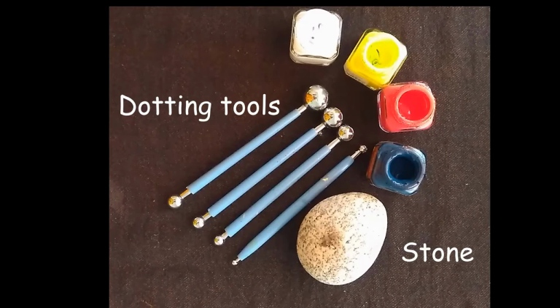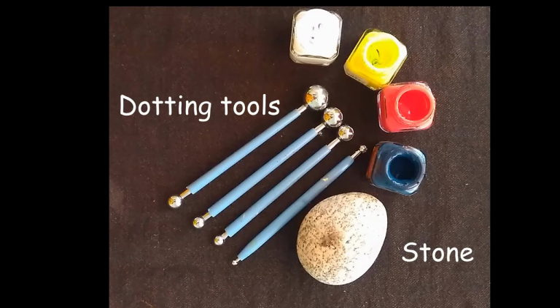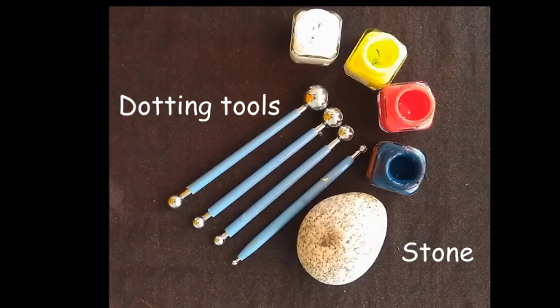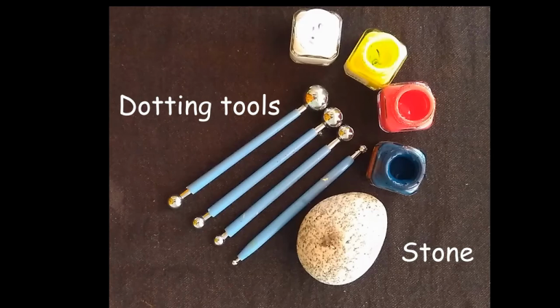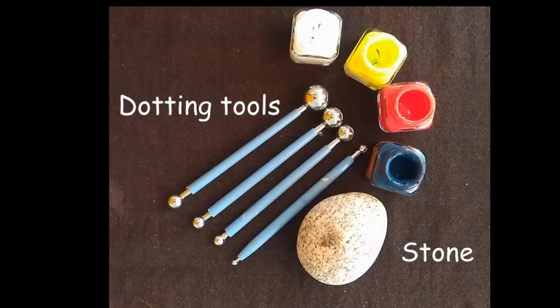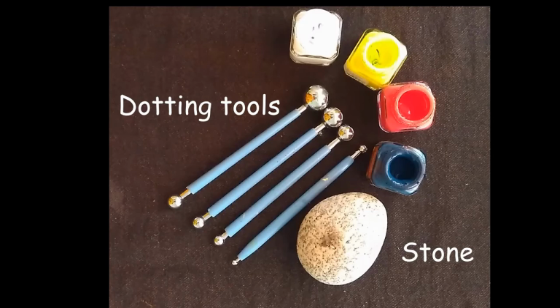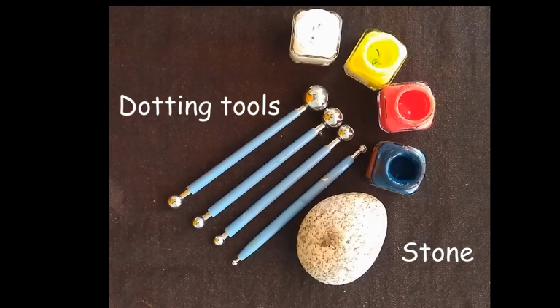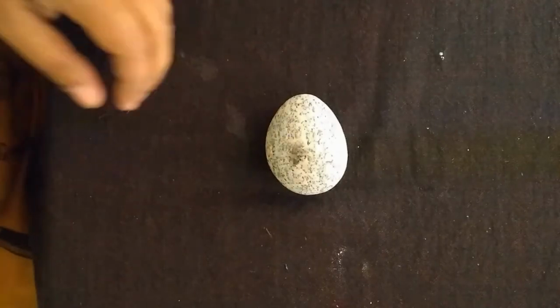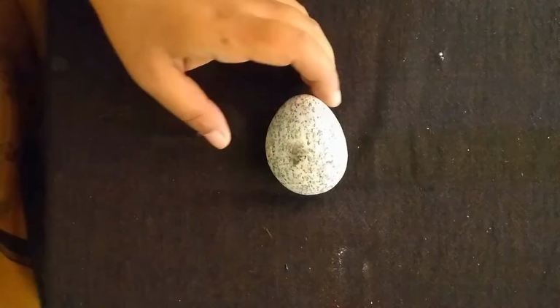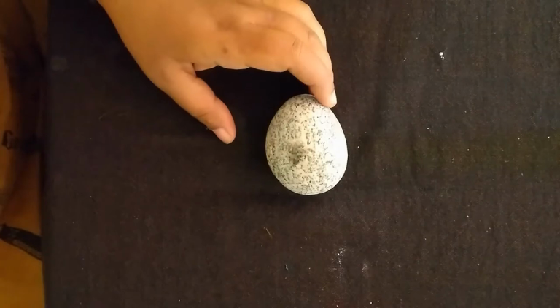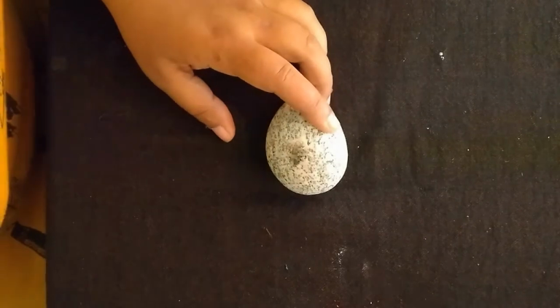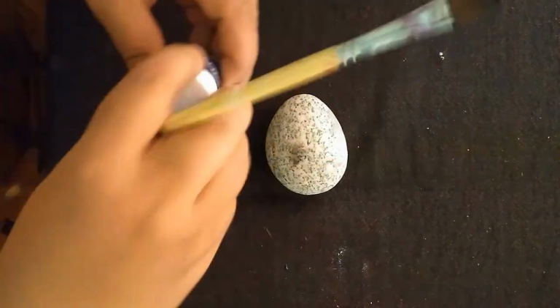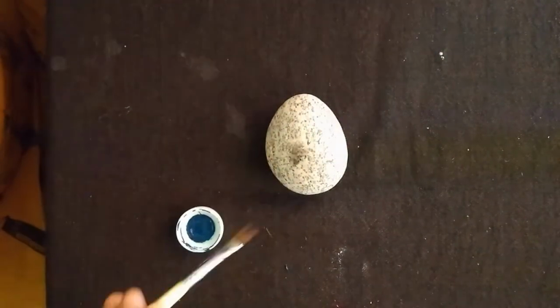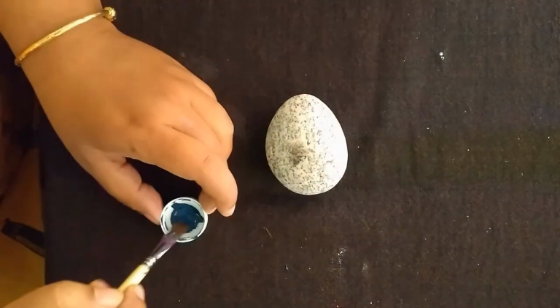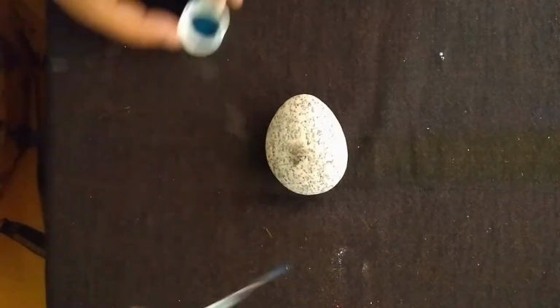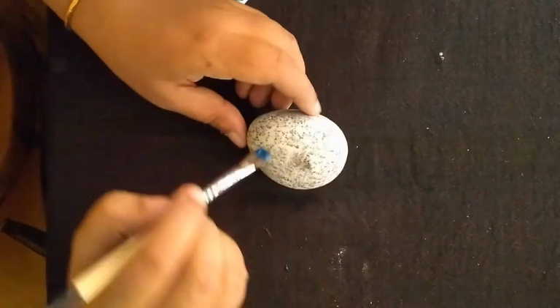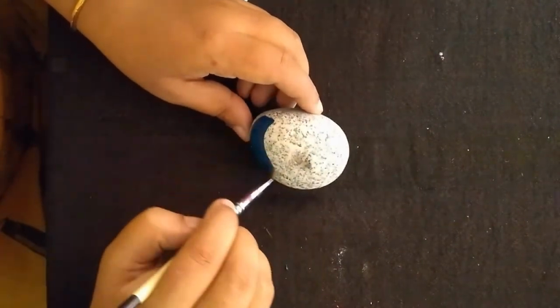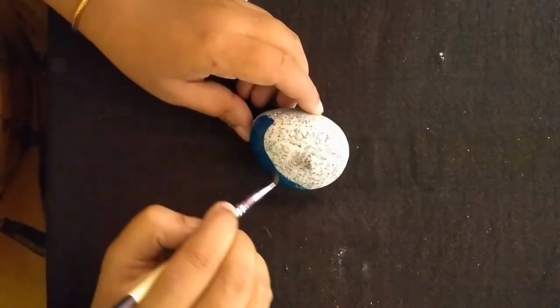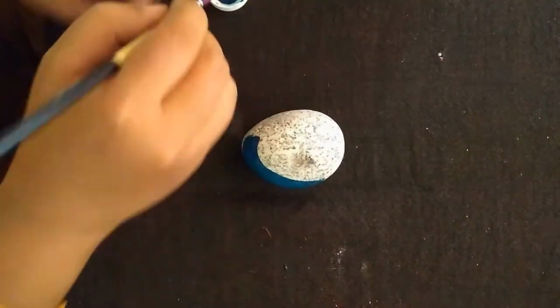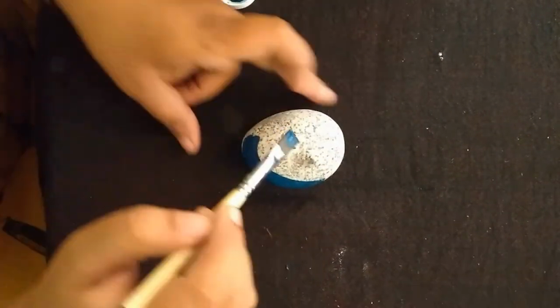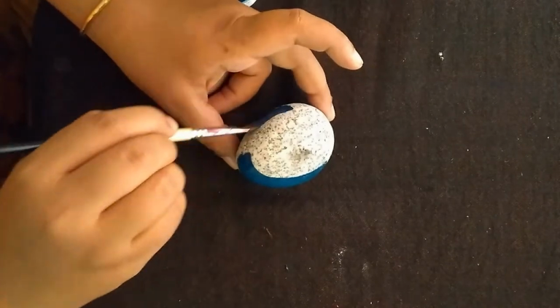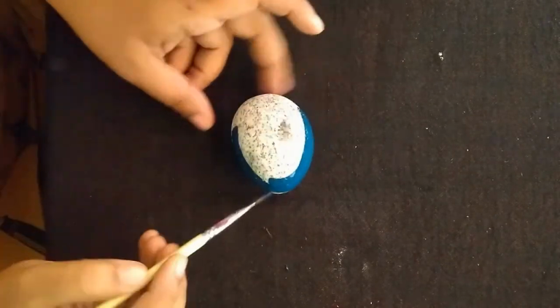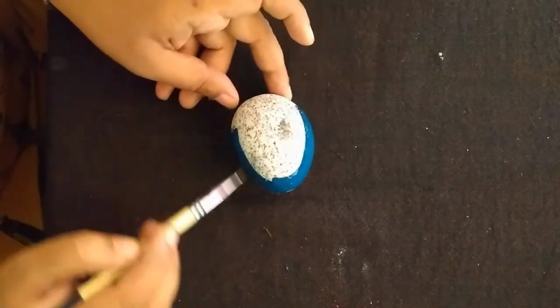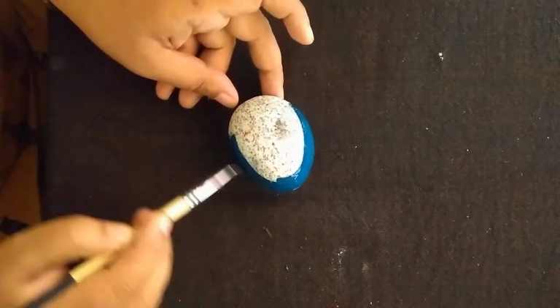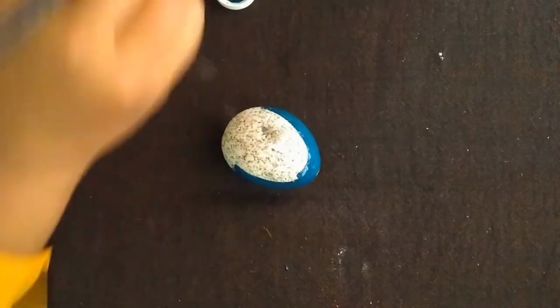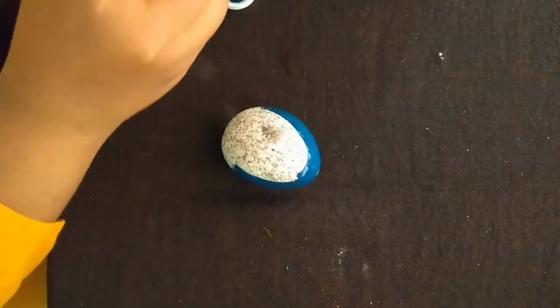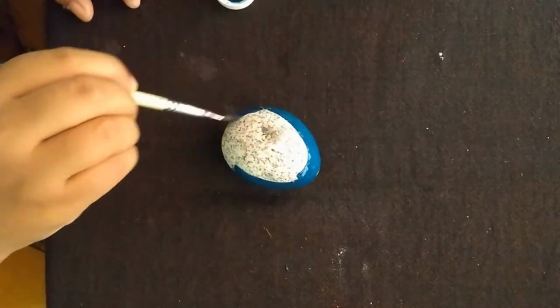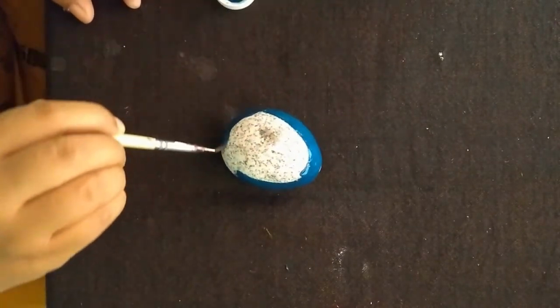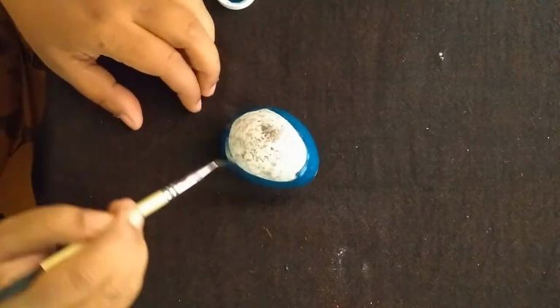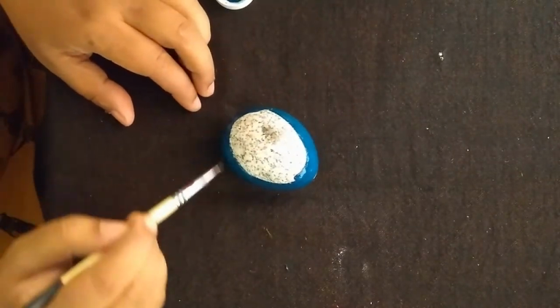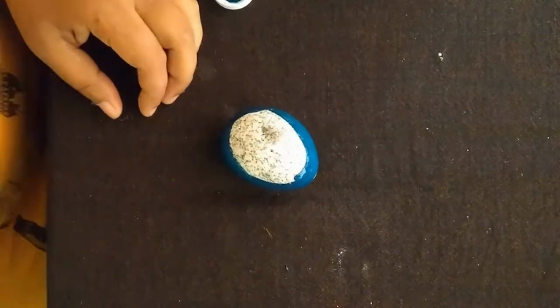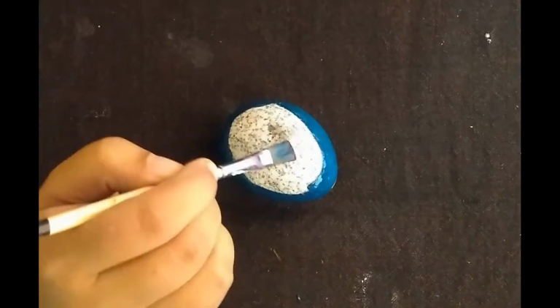First we start by coloring the stone or pebble in a combination of black and blue colors. You could use any colors, but try to keep them a little darker.